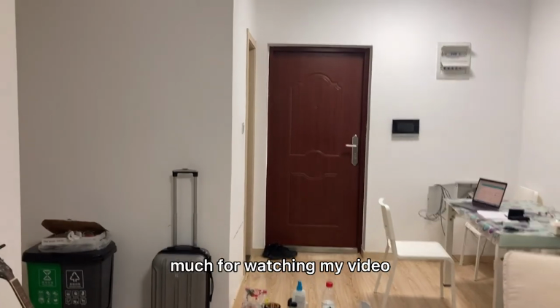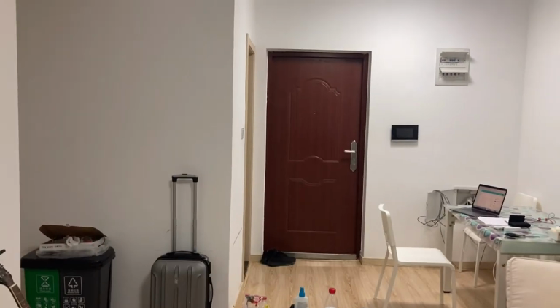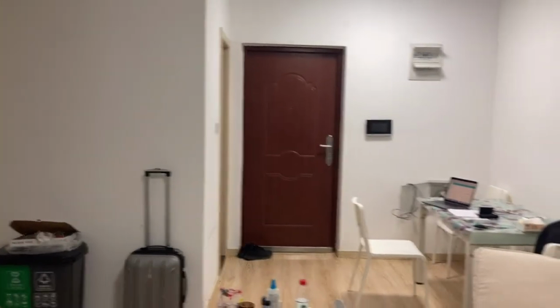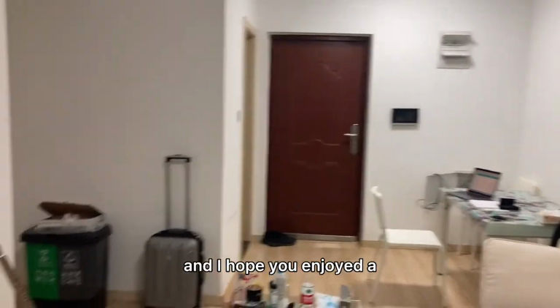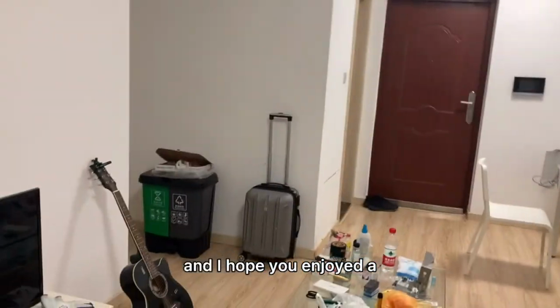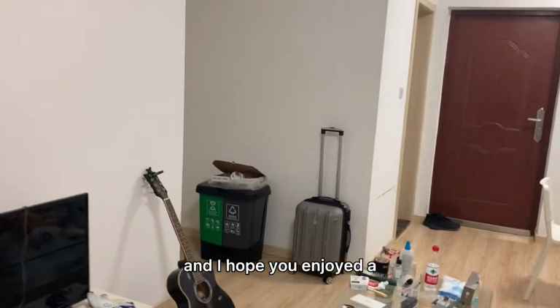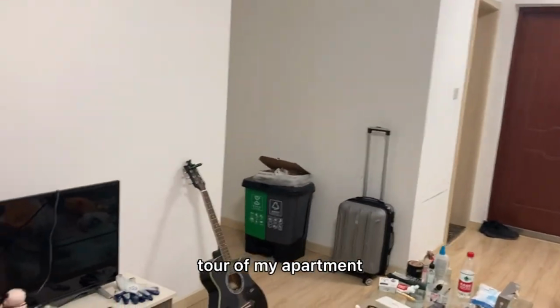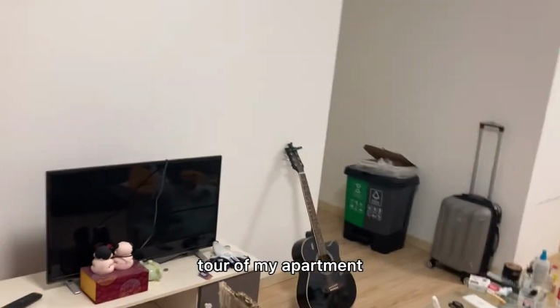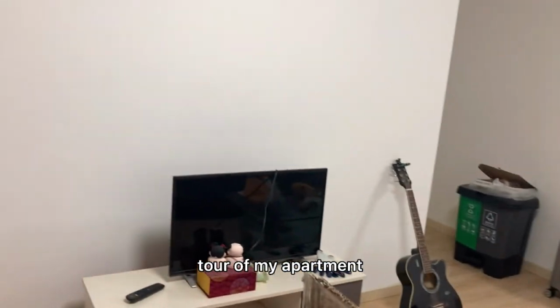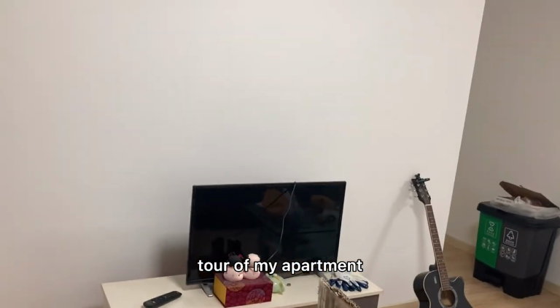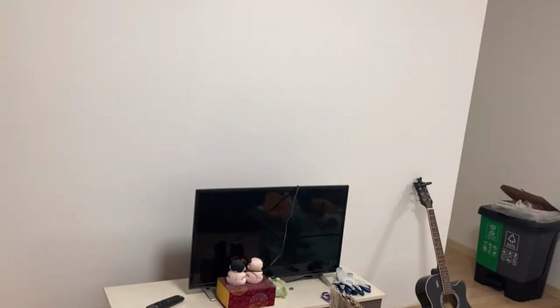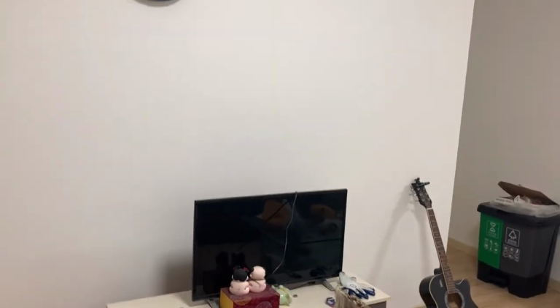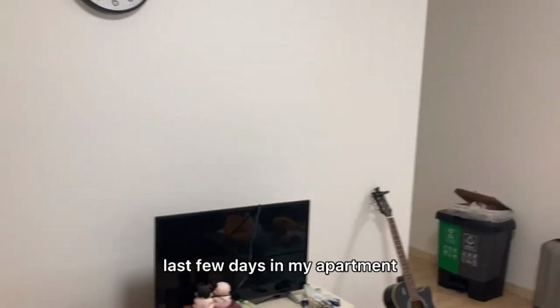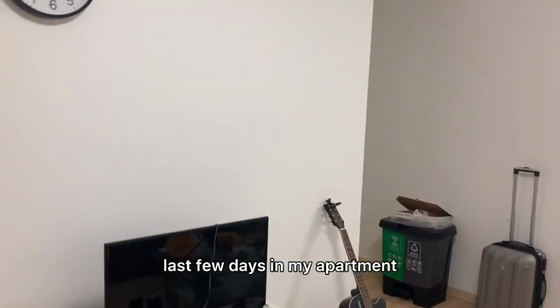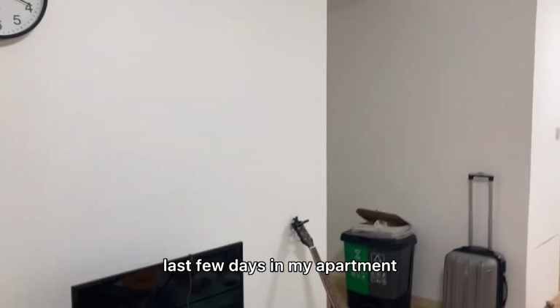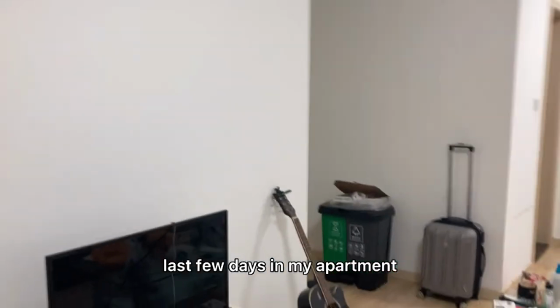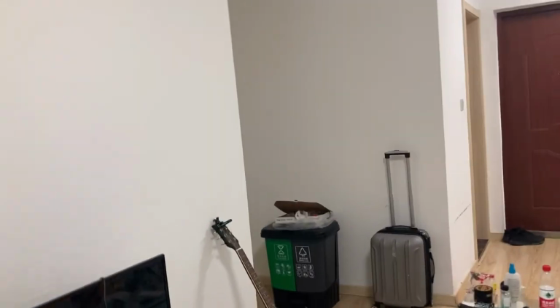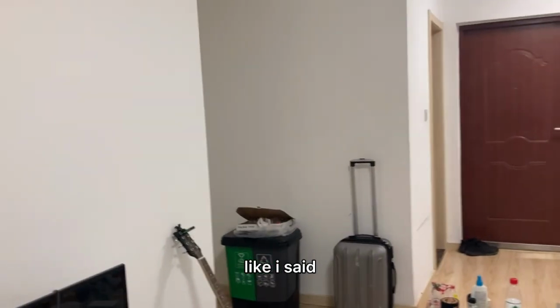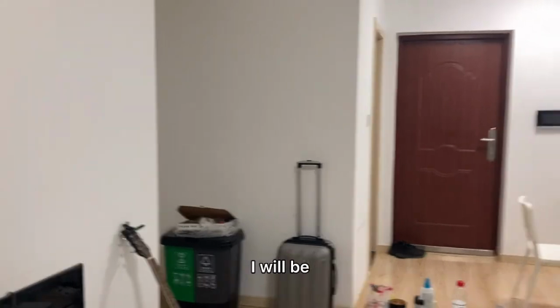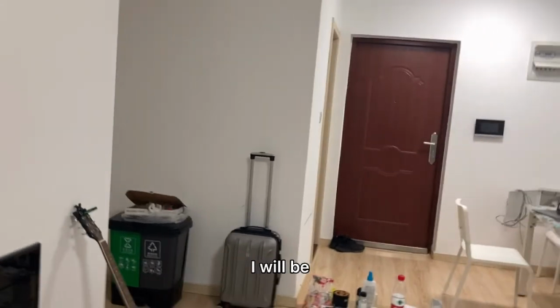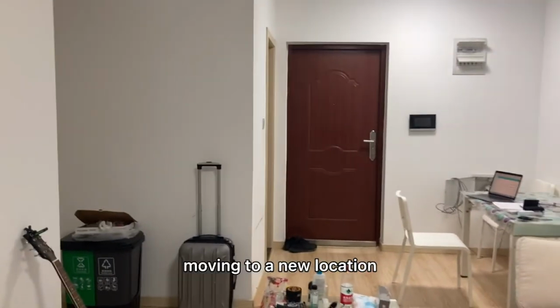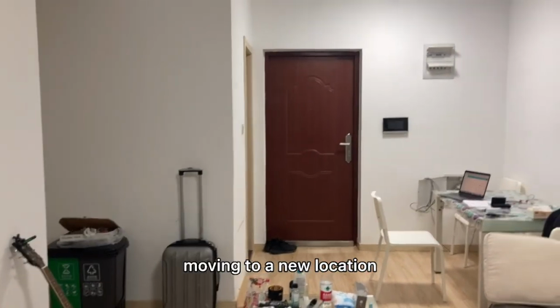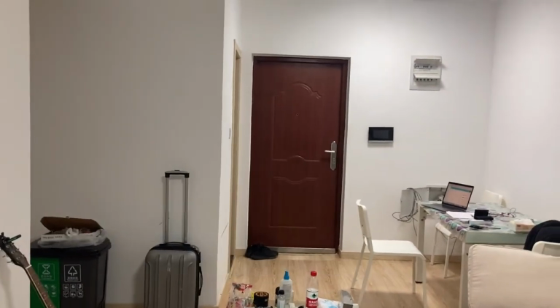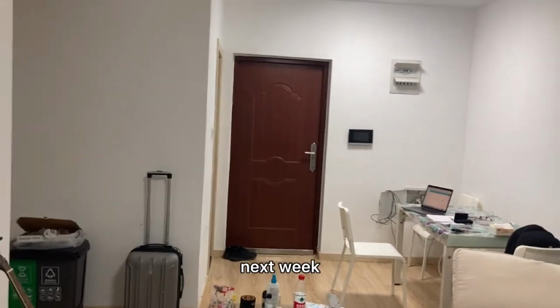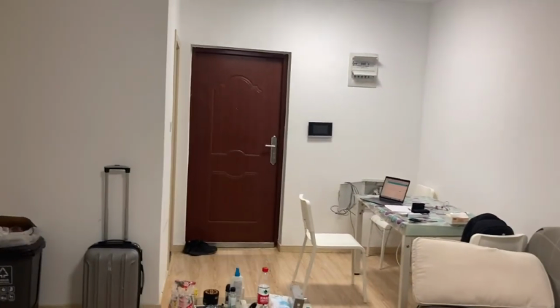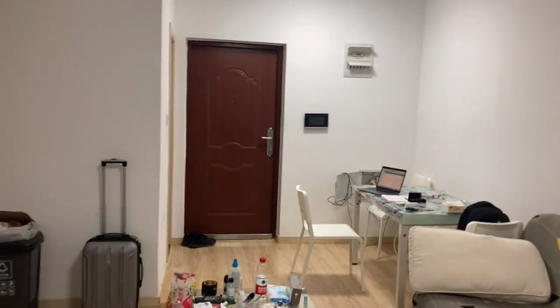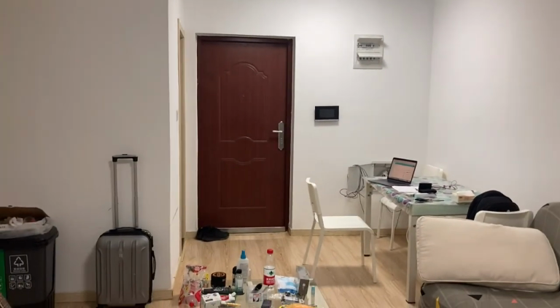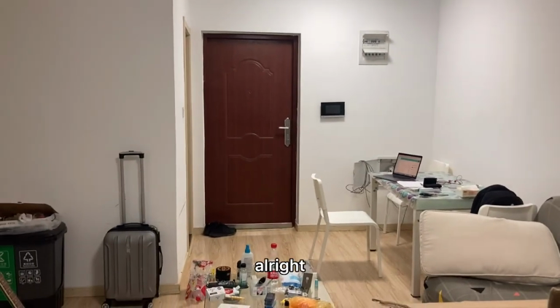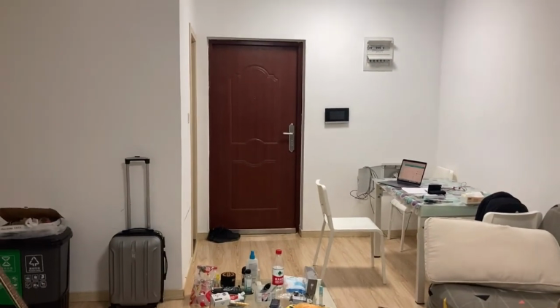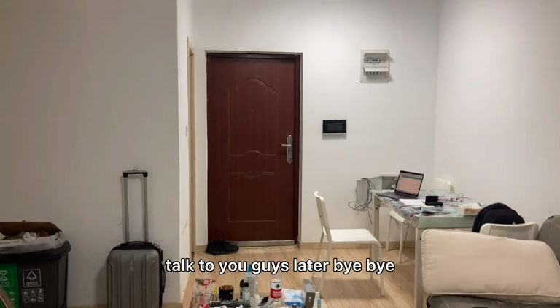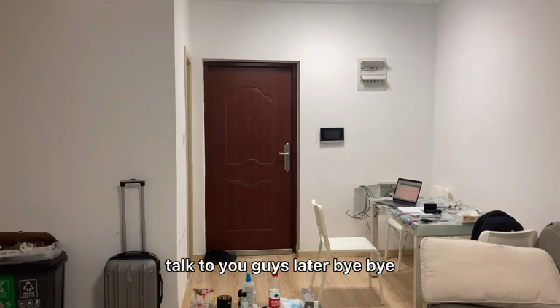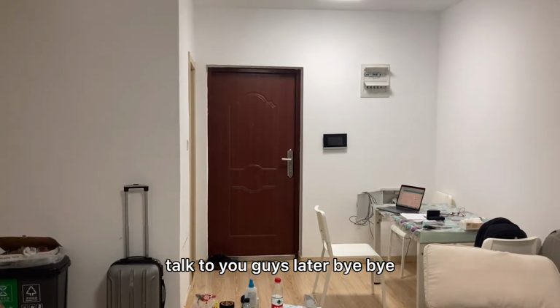Thank you very much for watching my video. I hope you enjoyed the tour of my apartment — these are my last few days here. Like I said, I'll be moving to a new location next week. All right, talk to you guys later, bye bye!